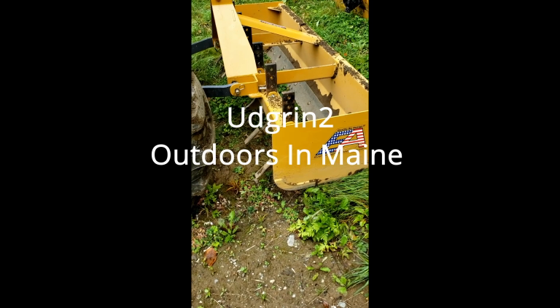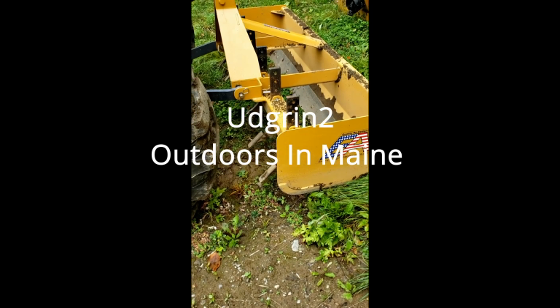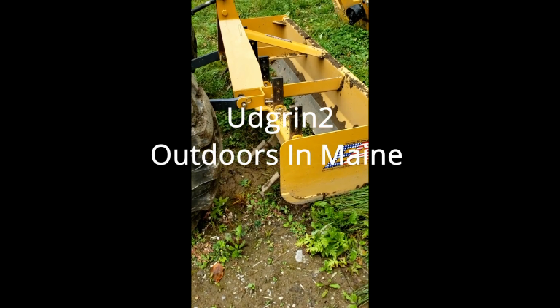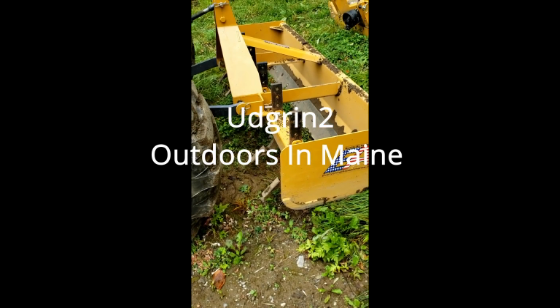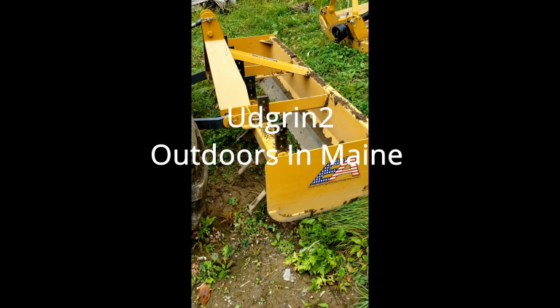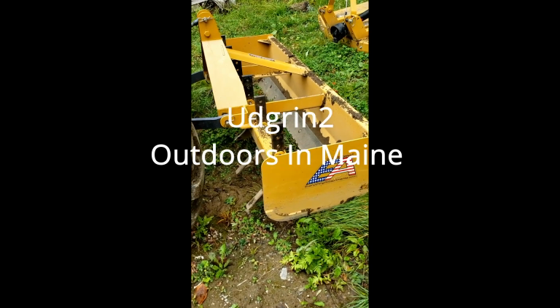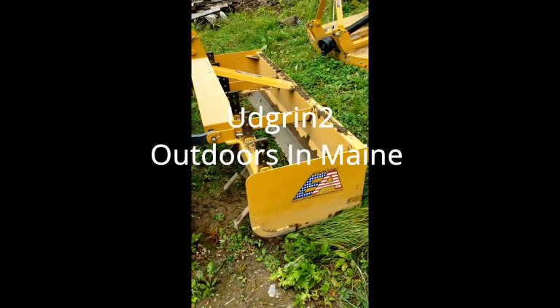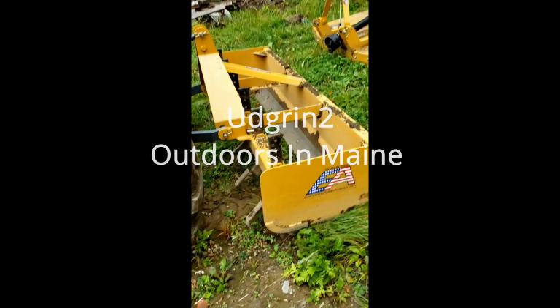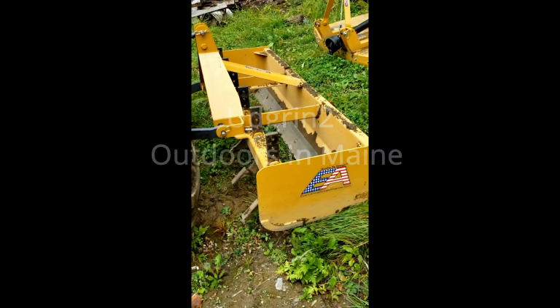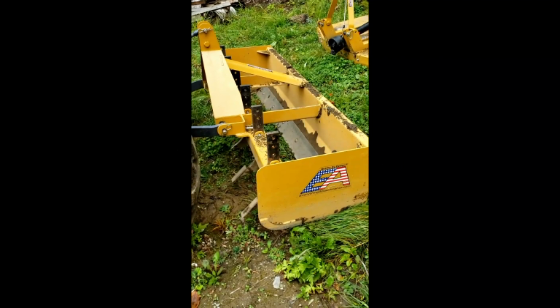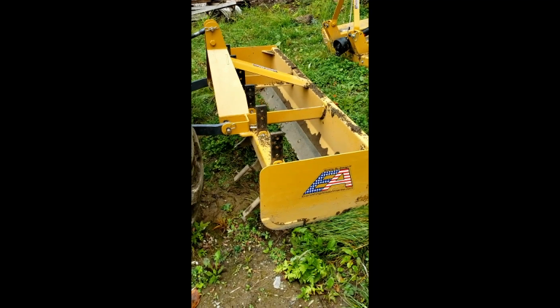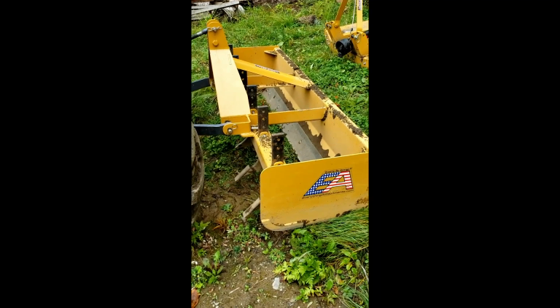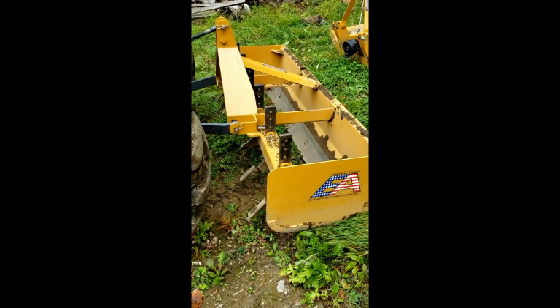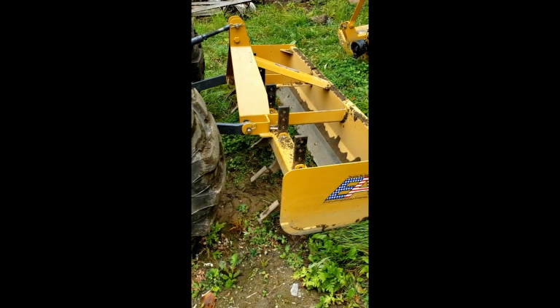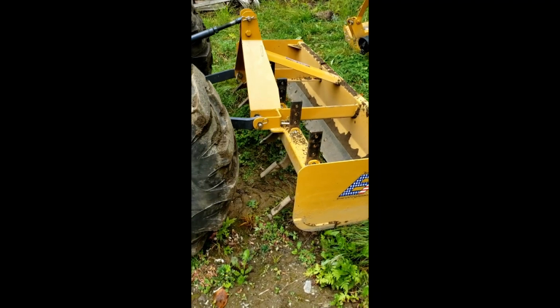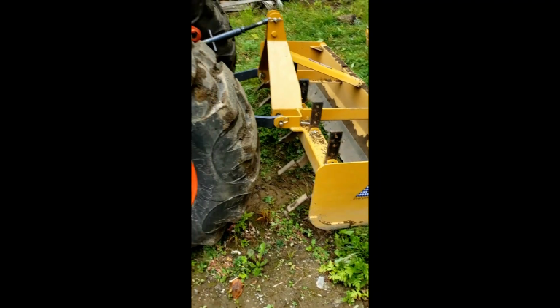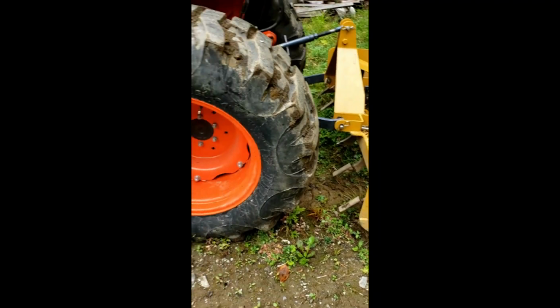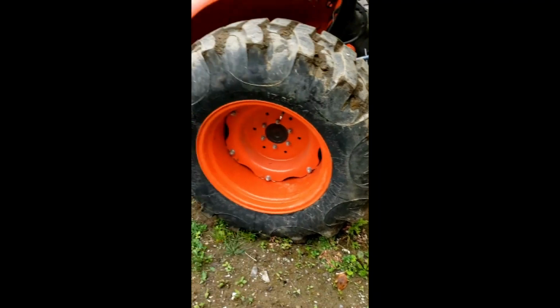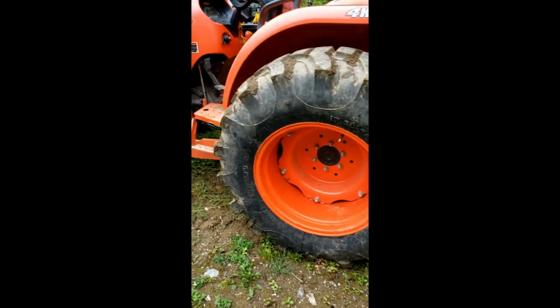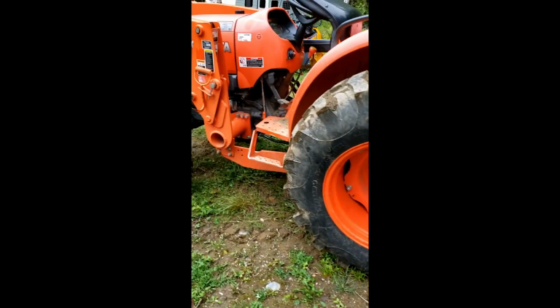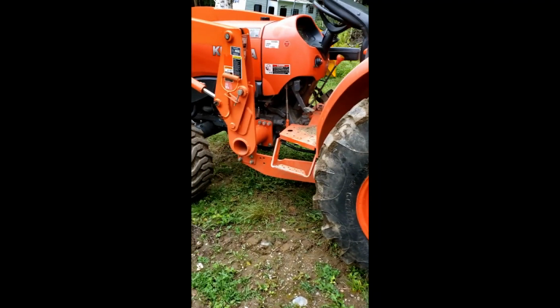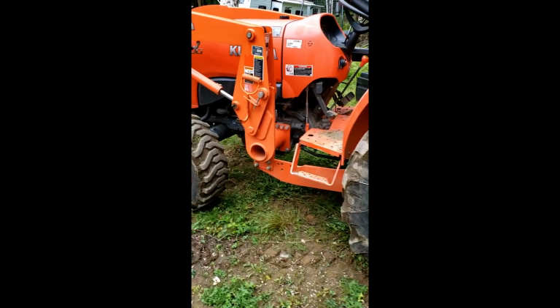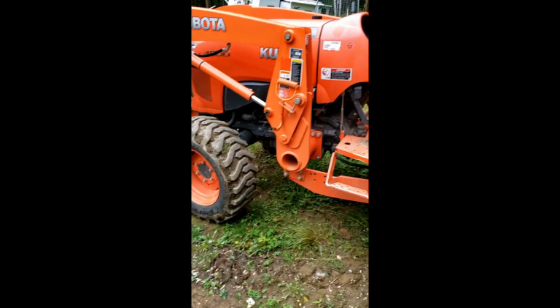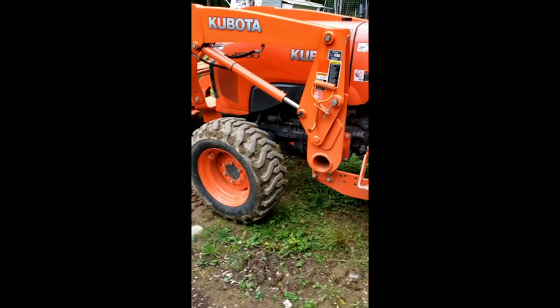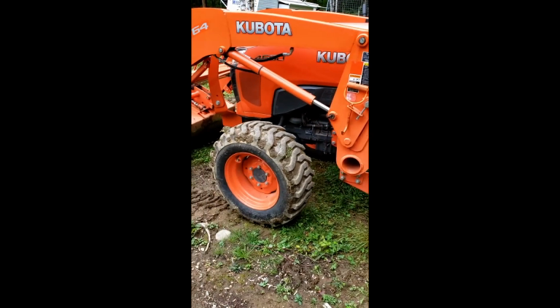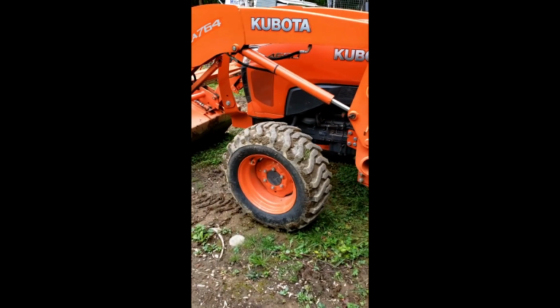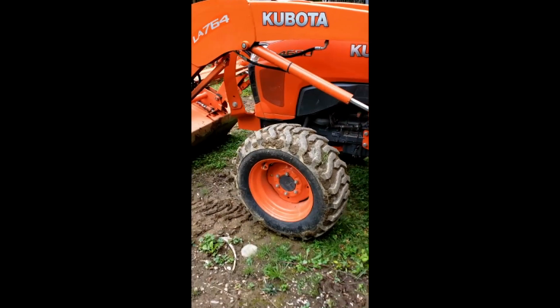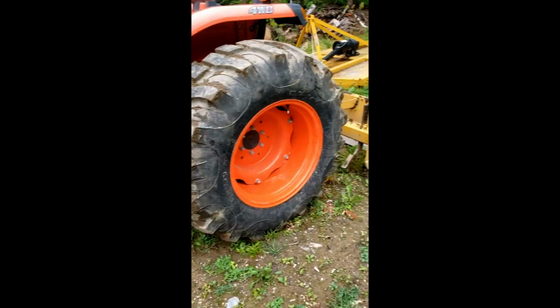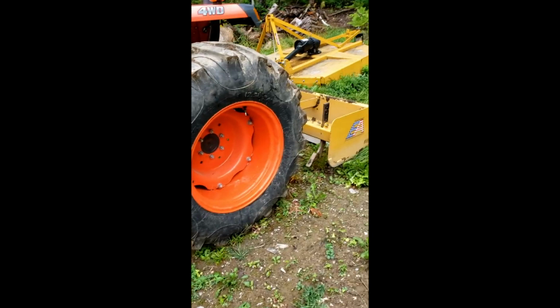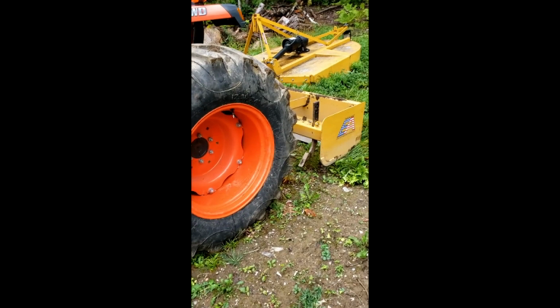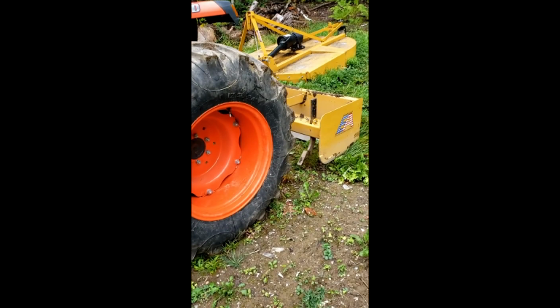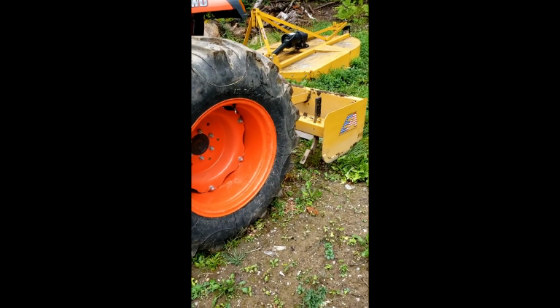This is a six-foot box blade, and I've got it on the back of my L-40-600 tractor. This is what I use to do the road.